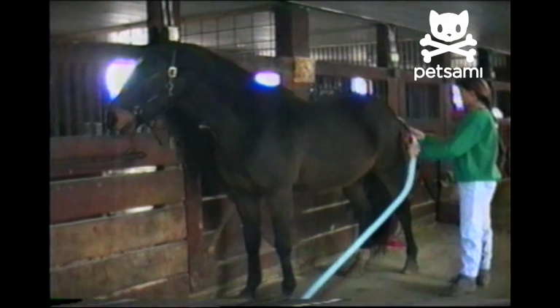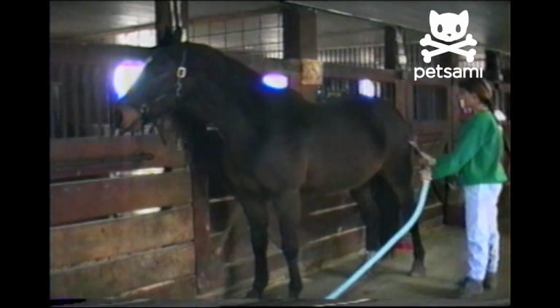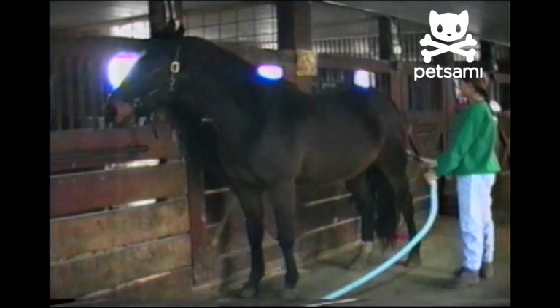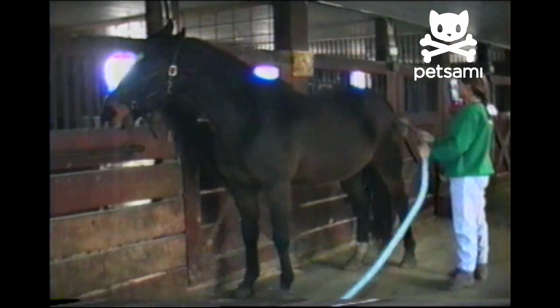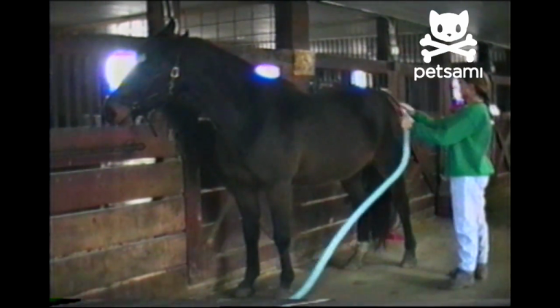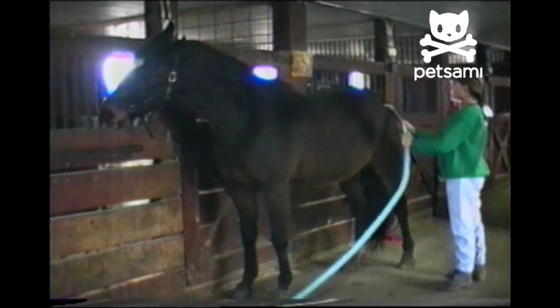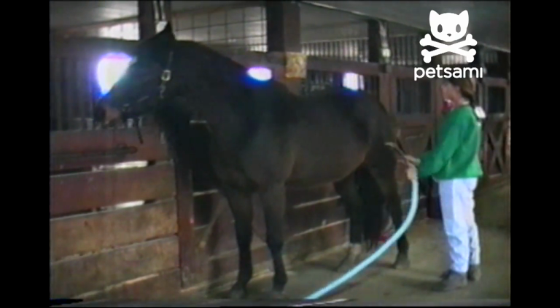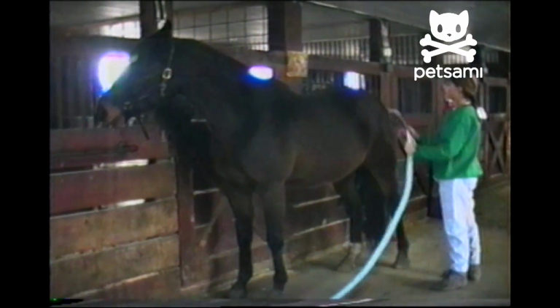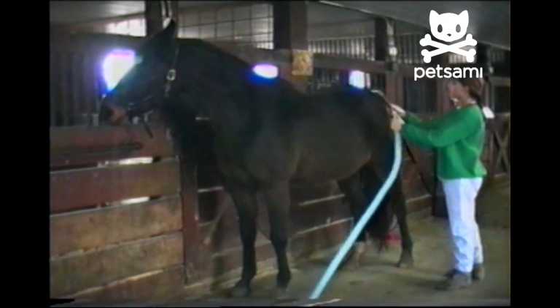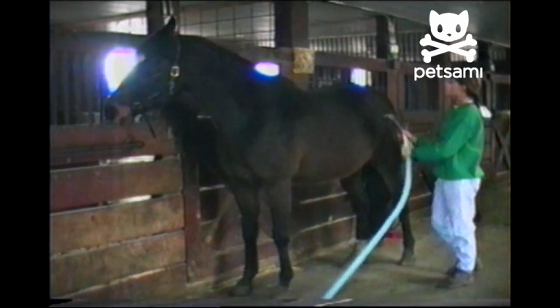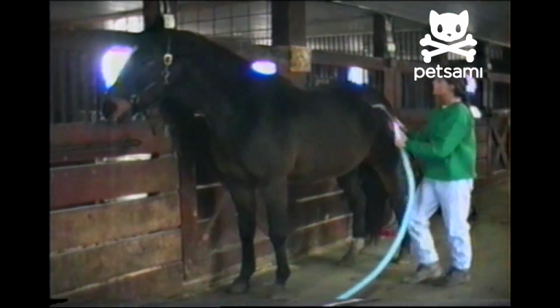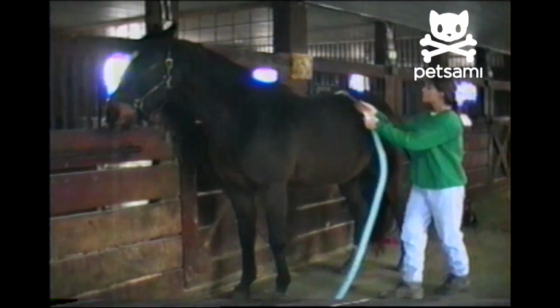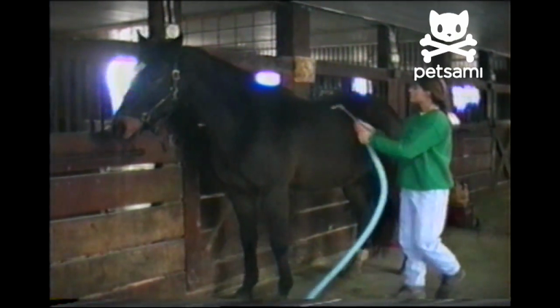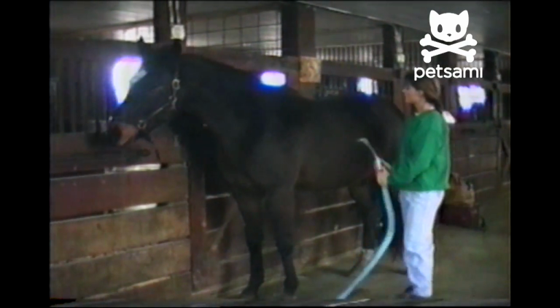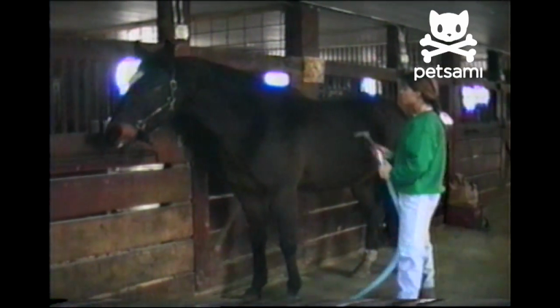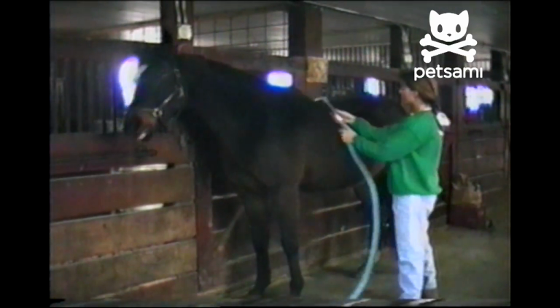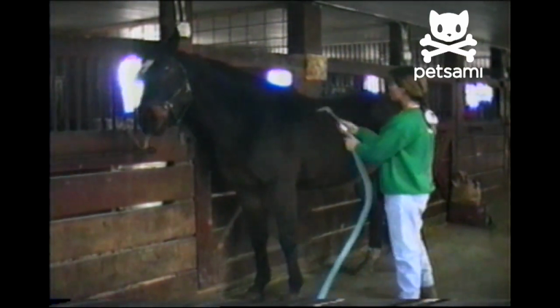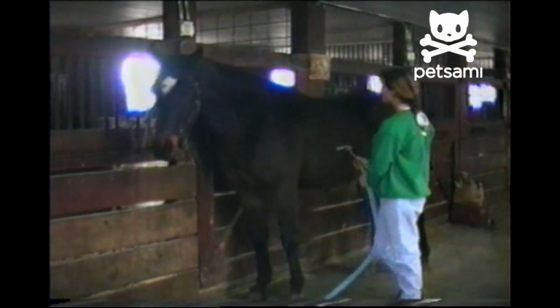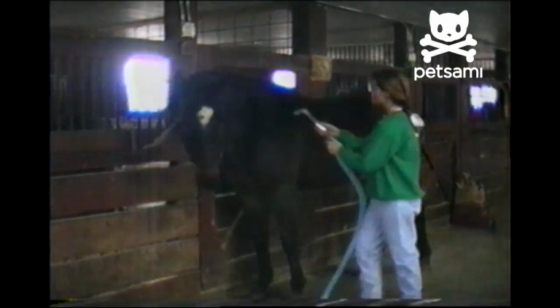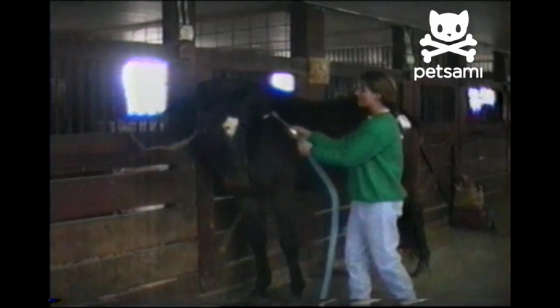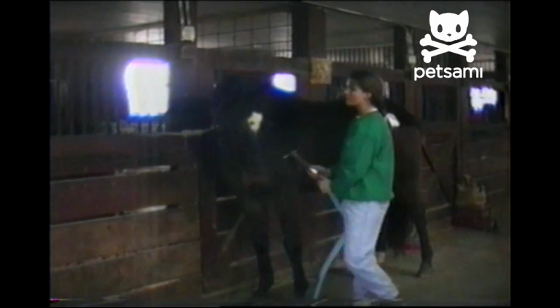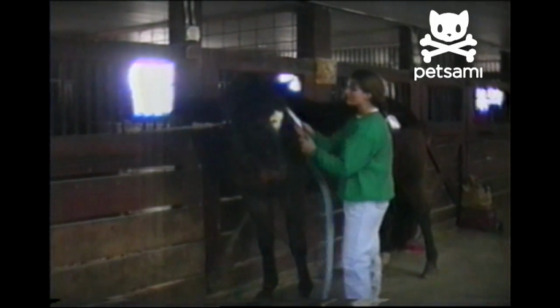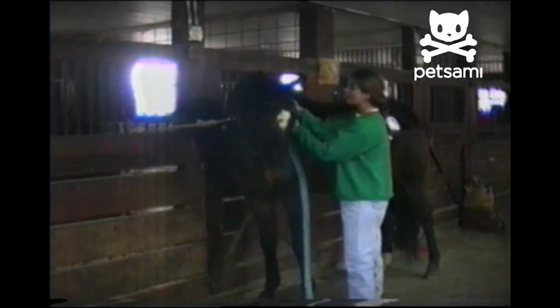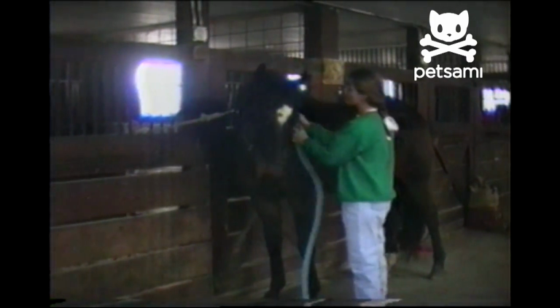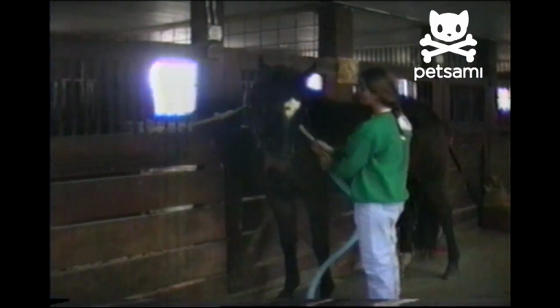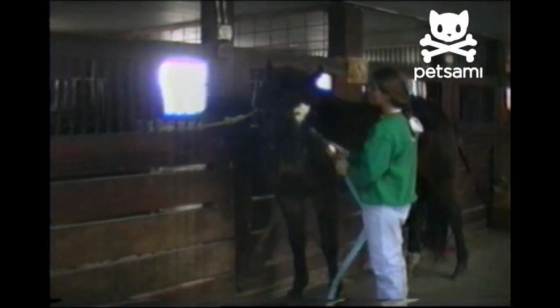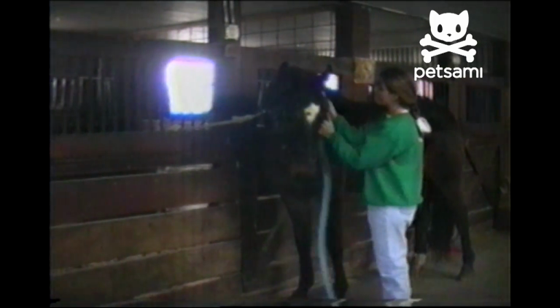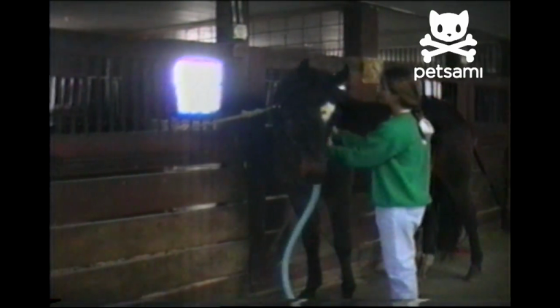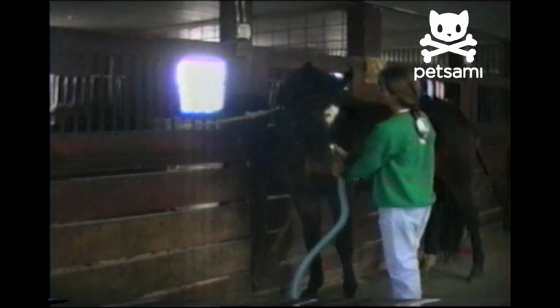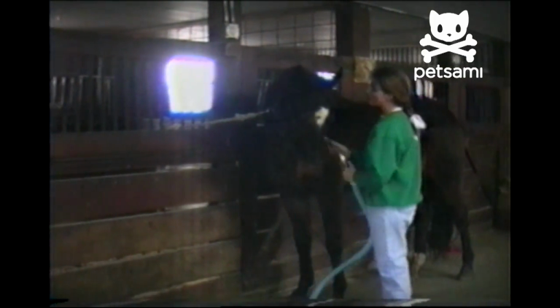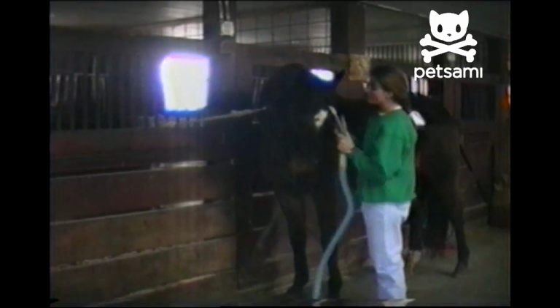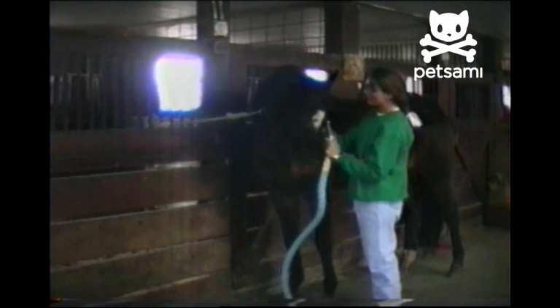During the winter months, we can't bathe our horses, so we have to vacuum them. Let's start with the haunches, and then we work our way up to the front end of the horse.